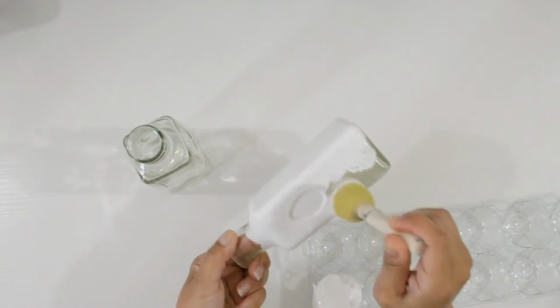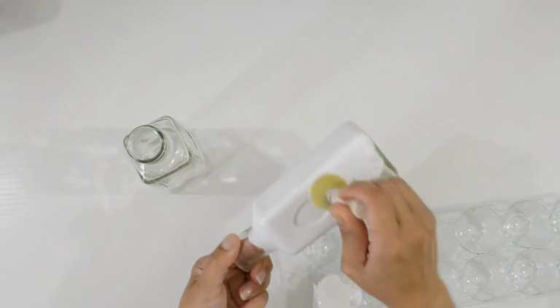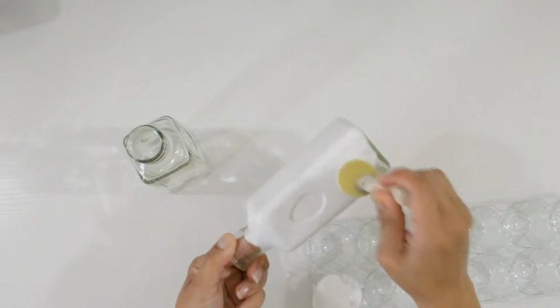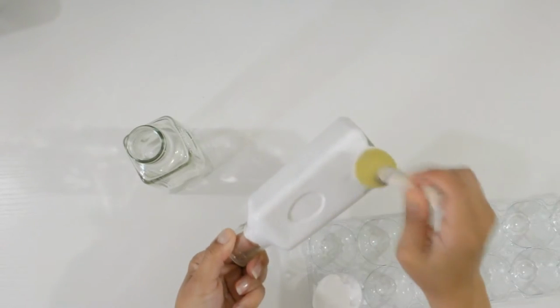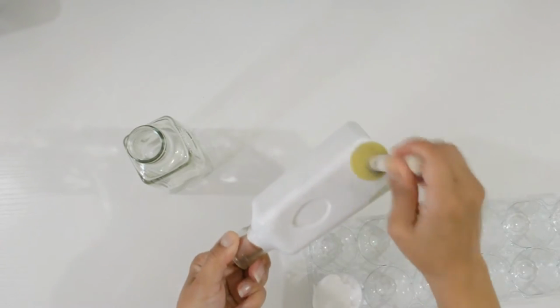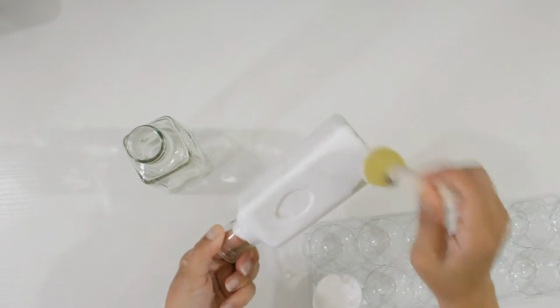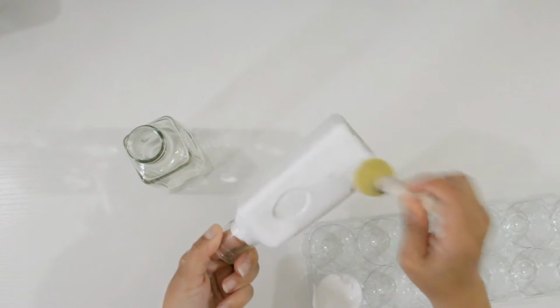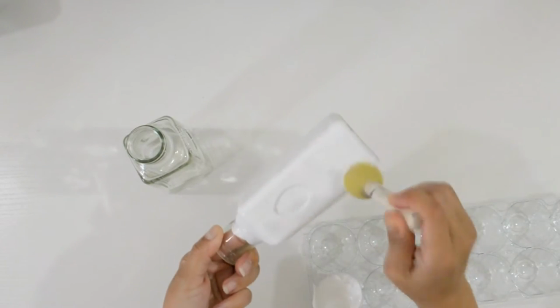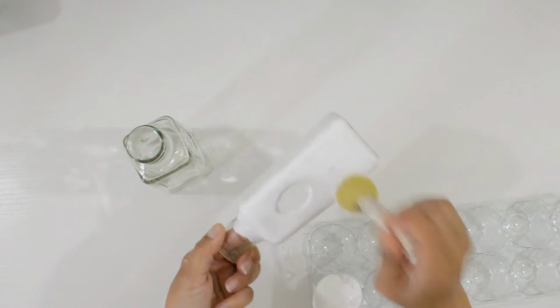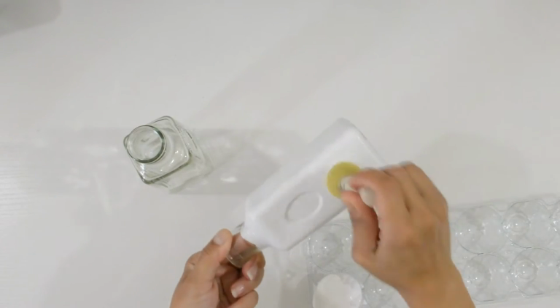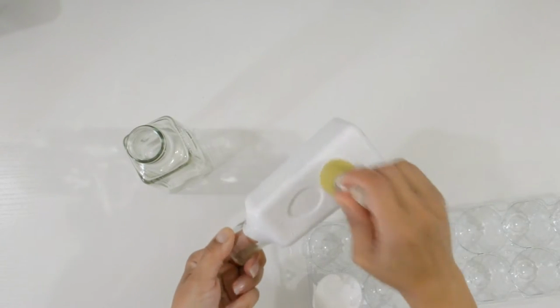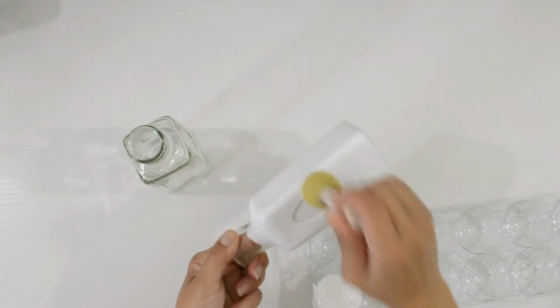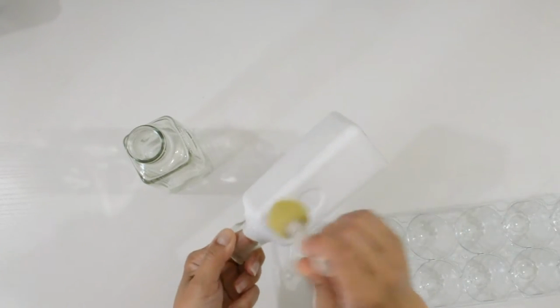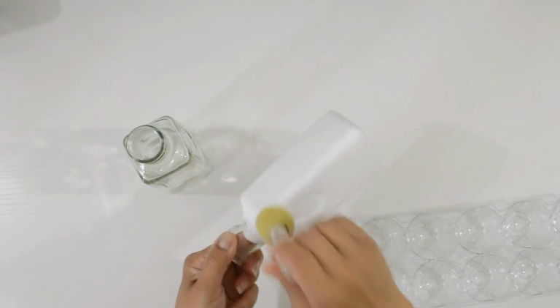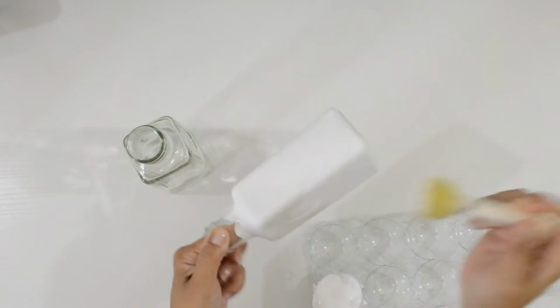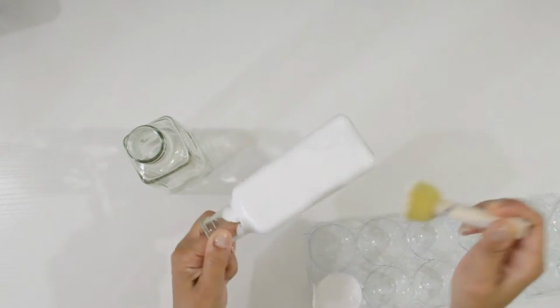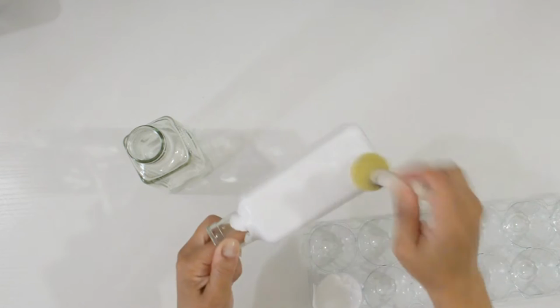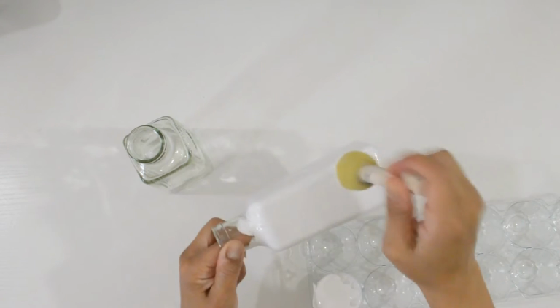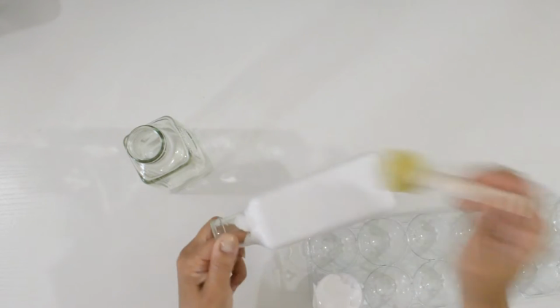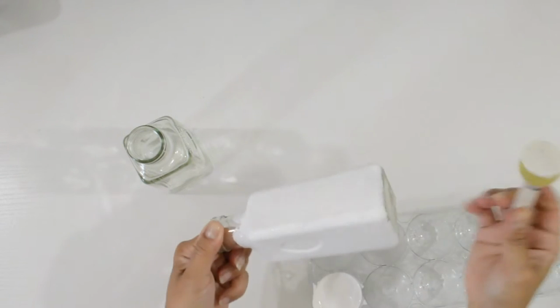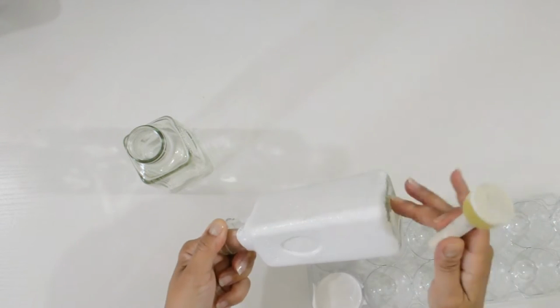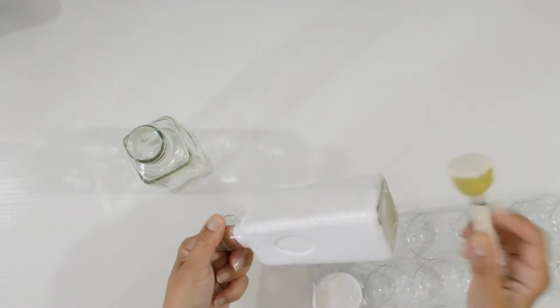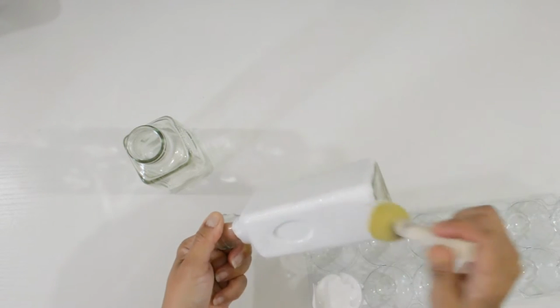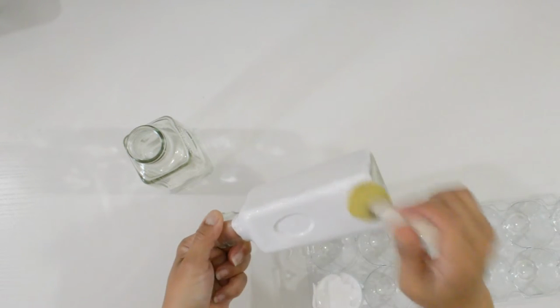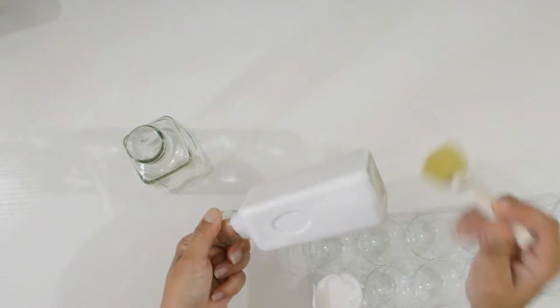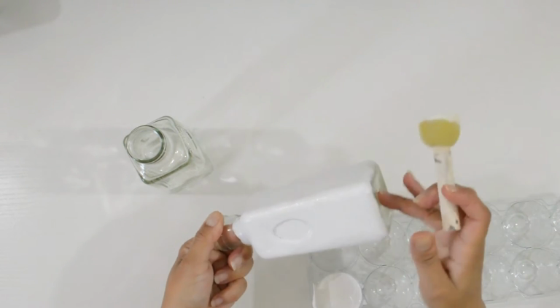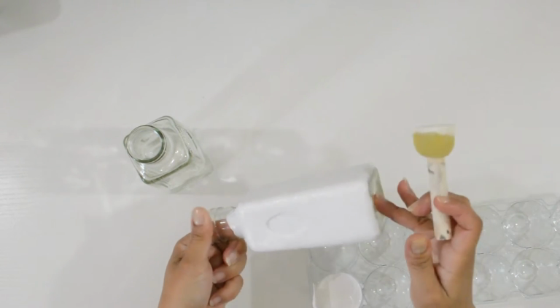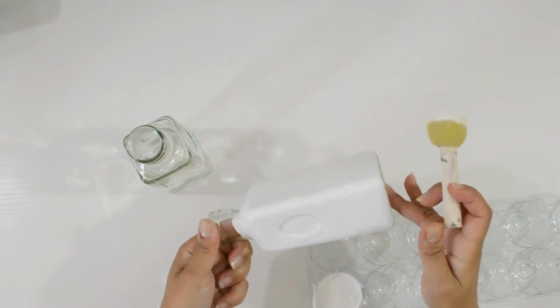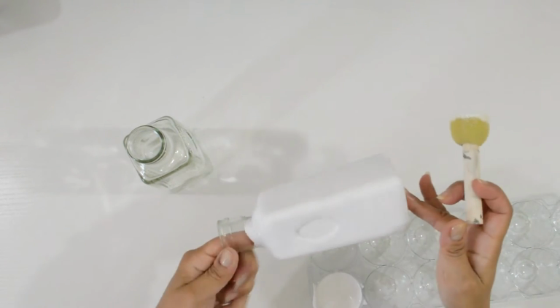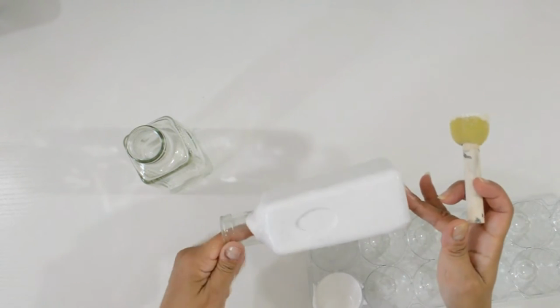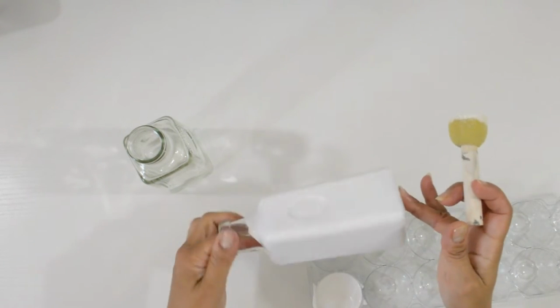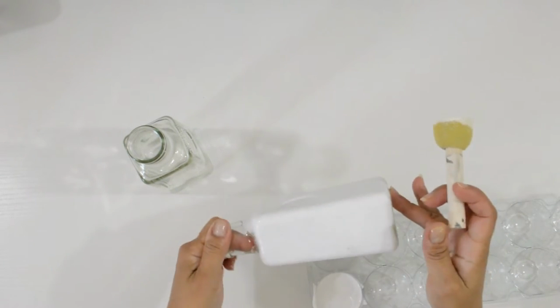Using a pouncer brush and matte white acrylic paint, I gave both bottles two coats each. You want to let them dry between each coat.